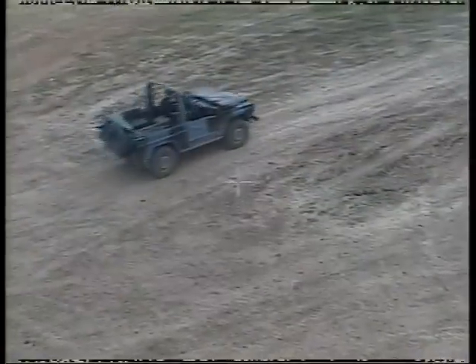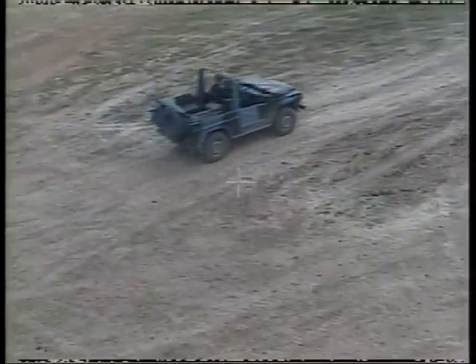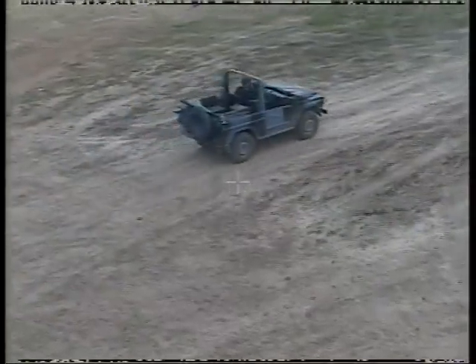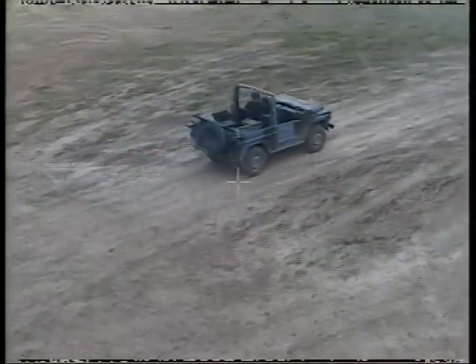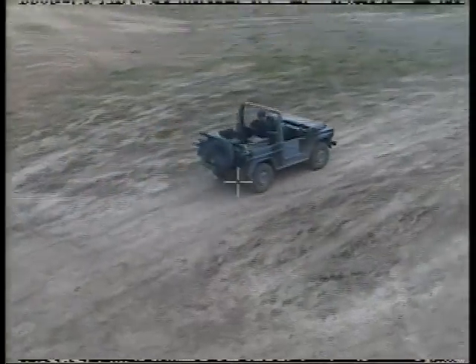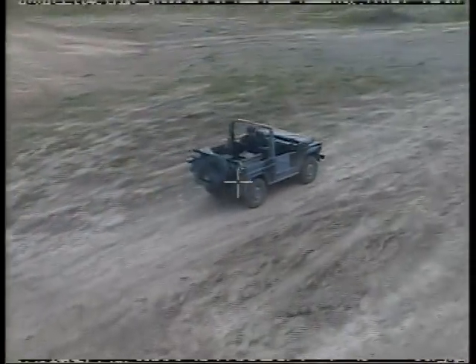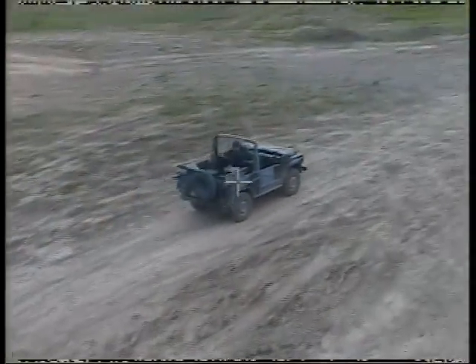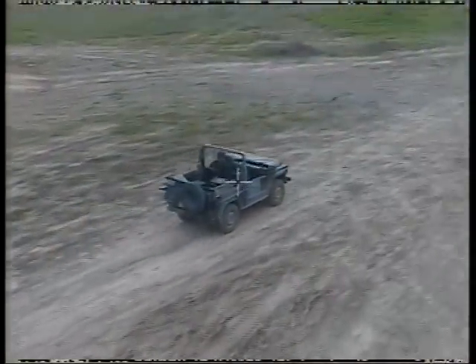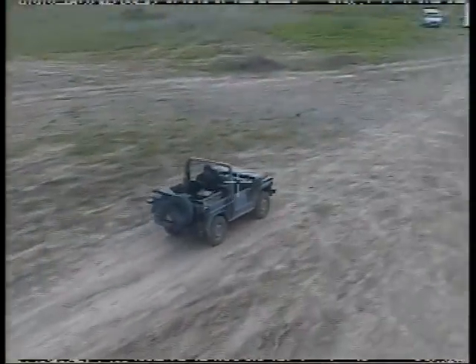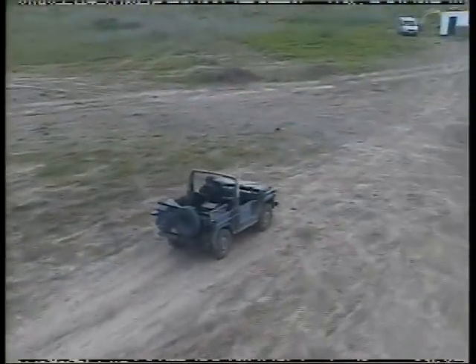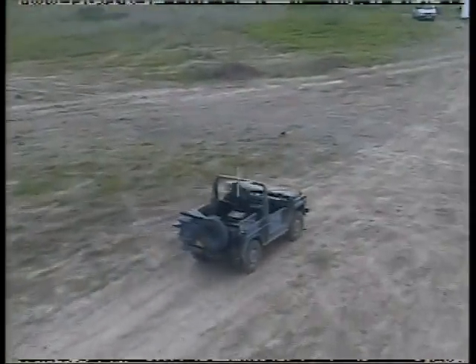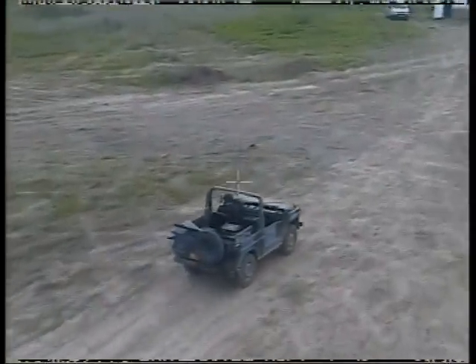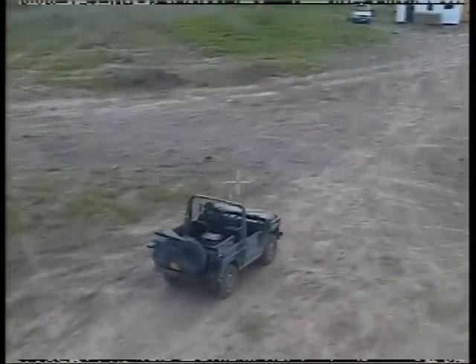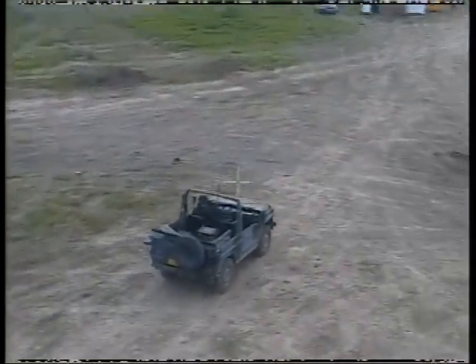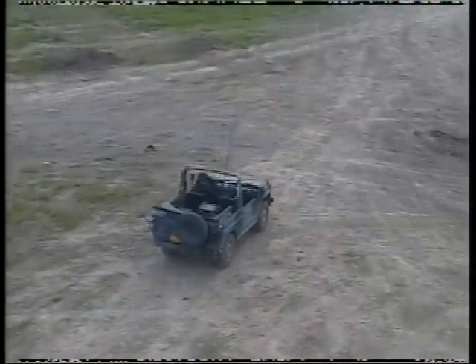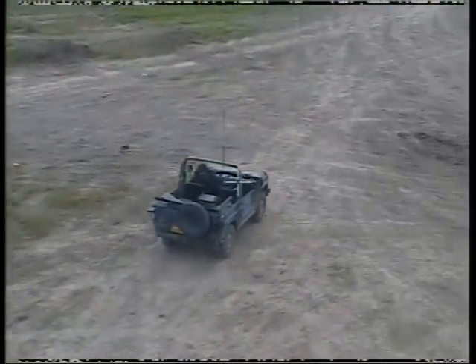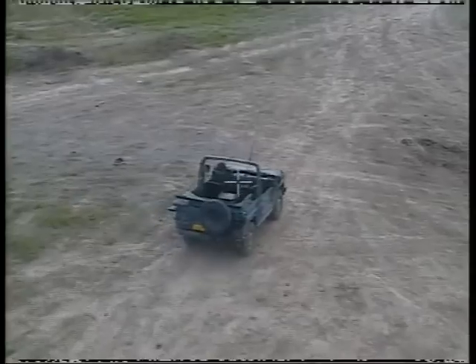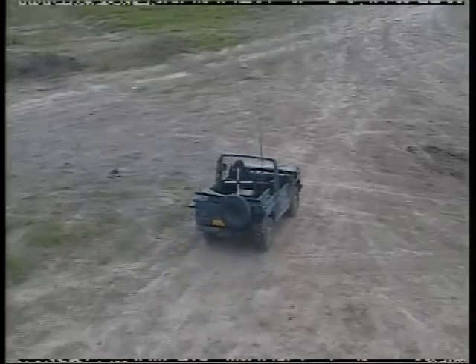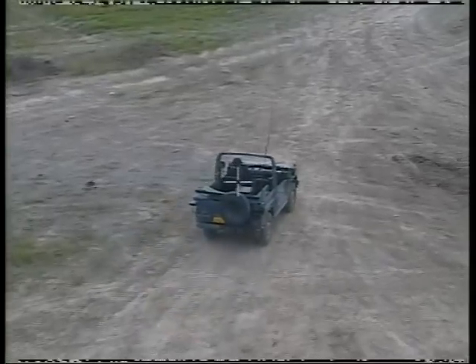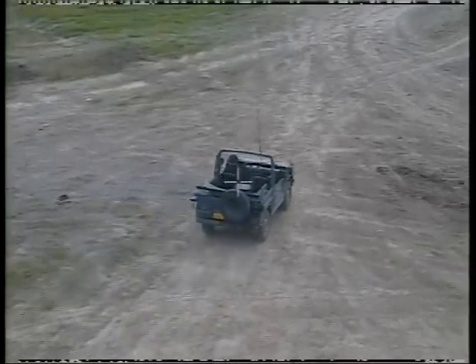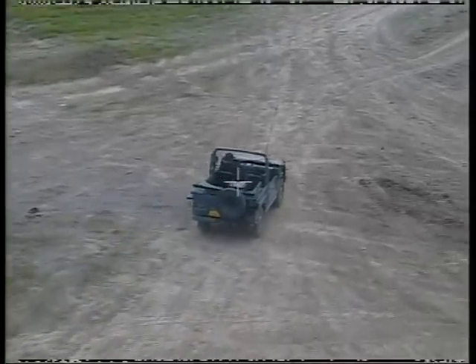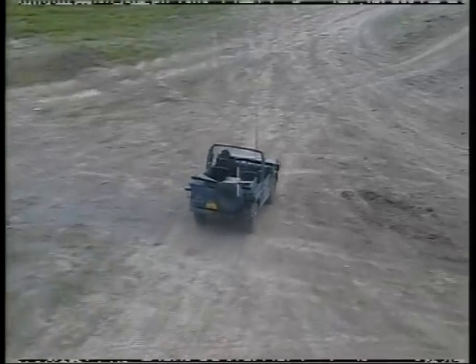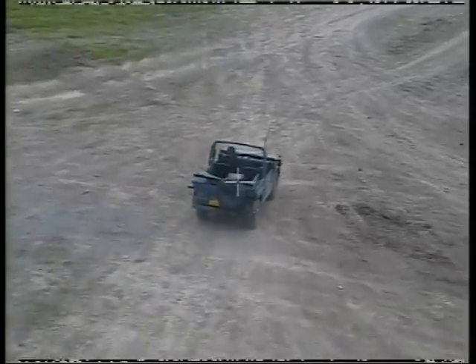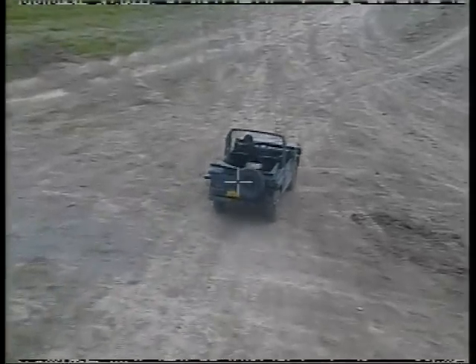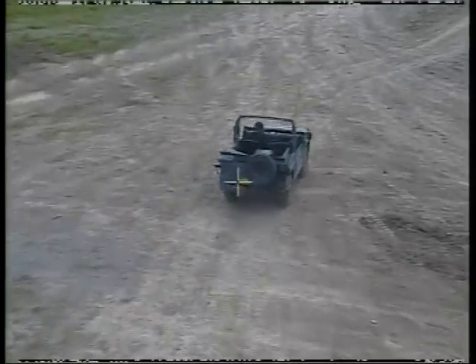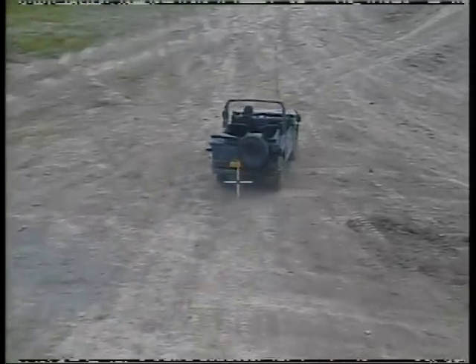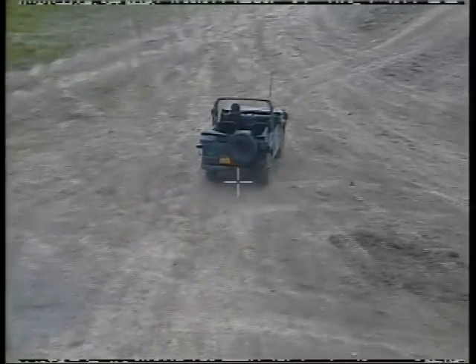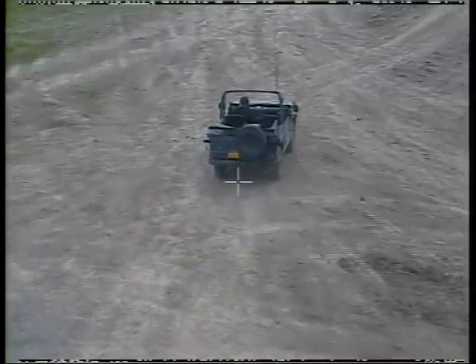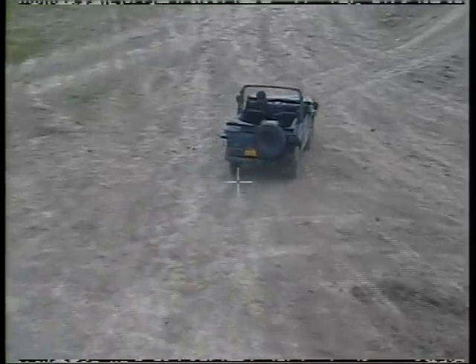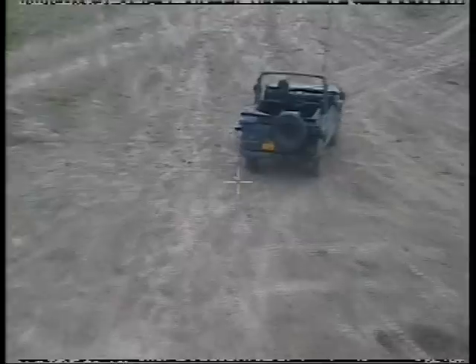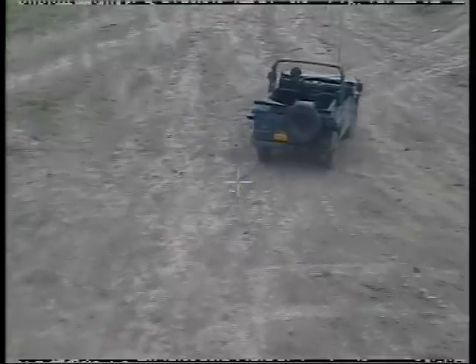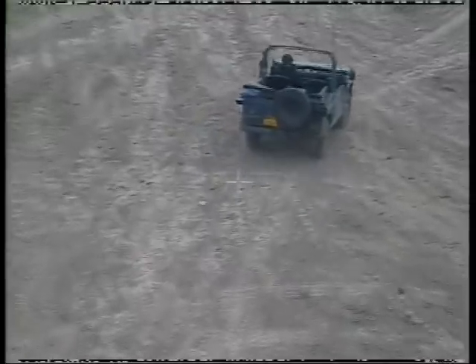The UAV you can see here today is the electric version. It has an endurance capability of 30 minutes and a payload of up to 5 kilos. It can be piloted in manually-assisted mode or in automatic mode.